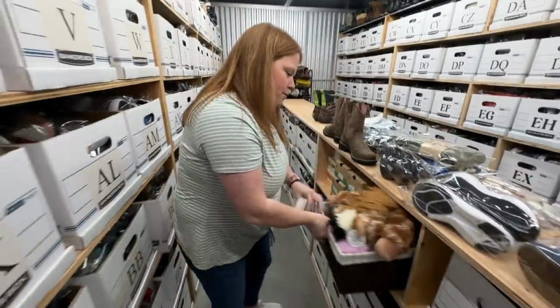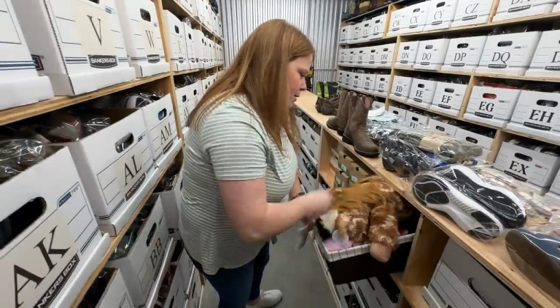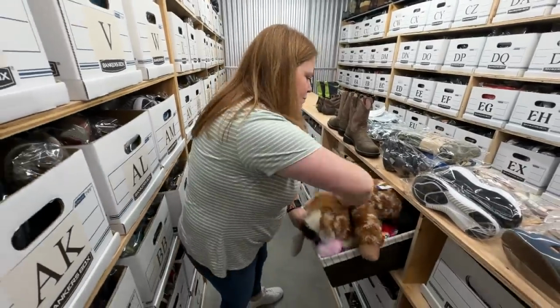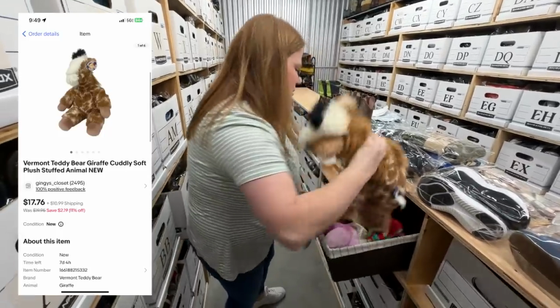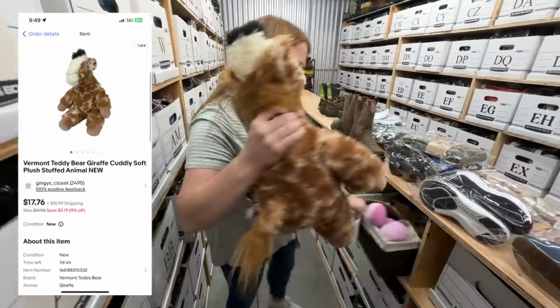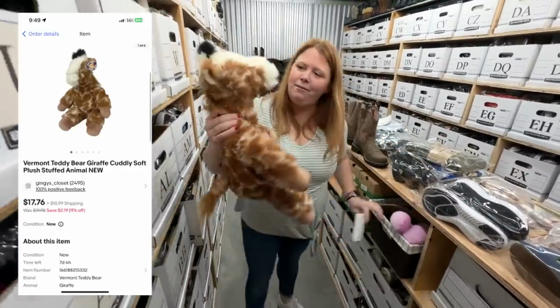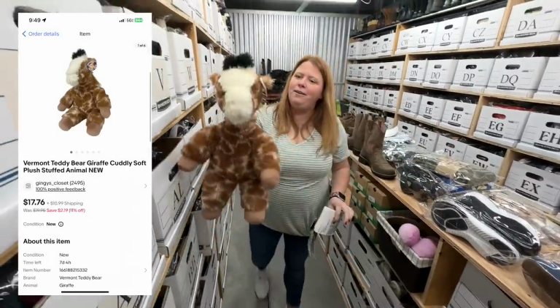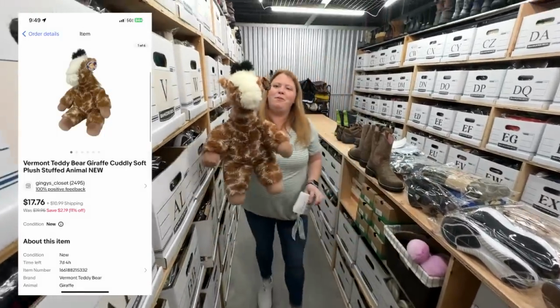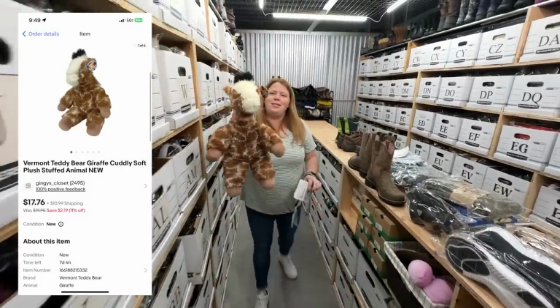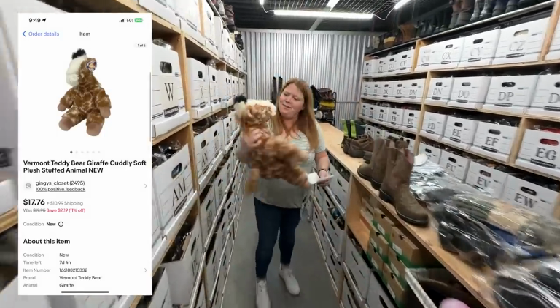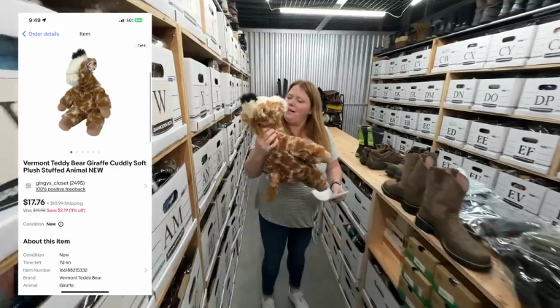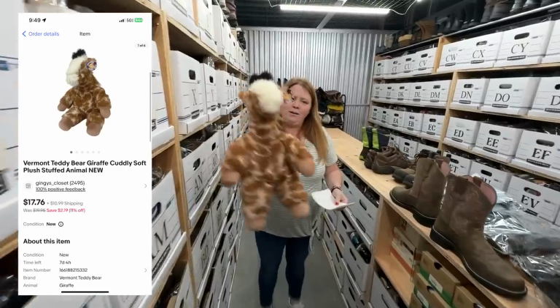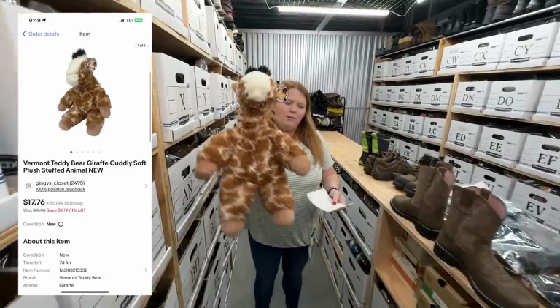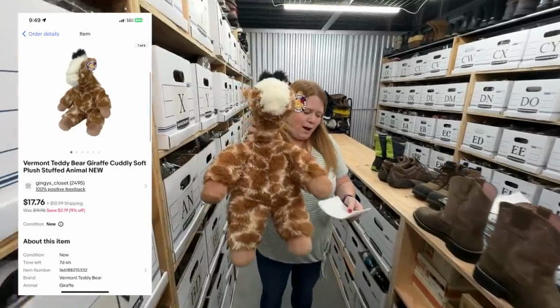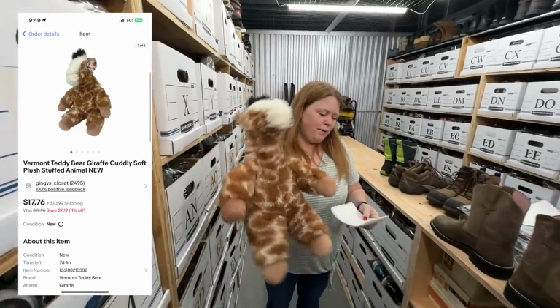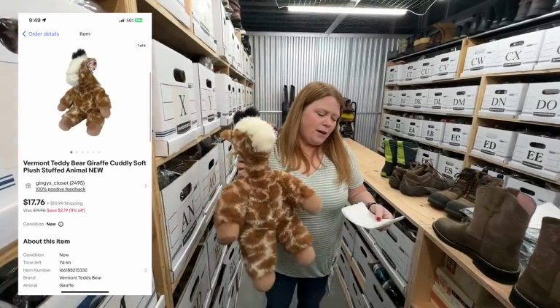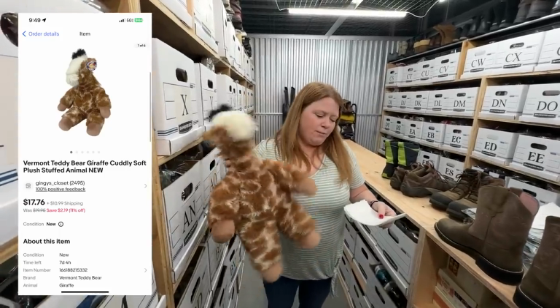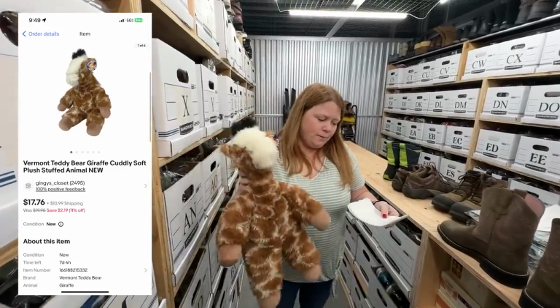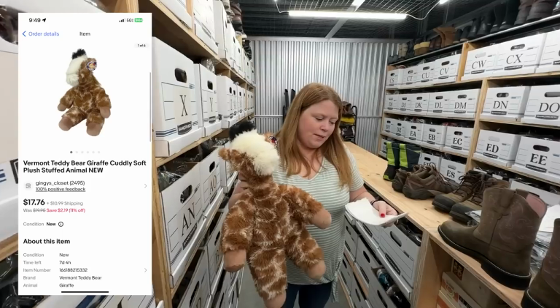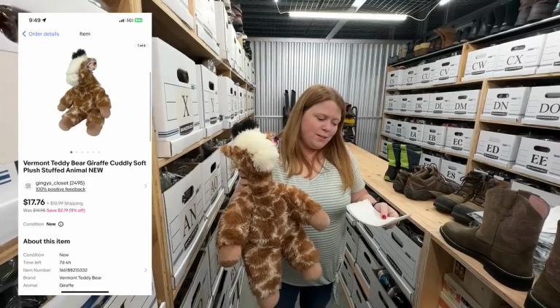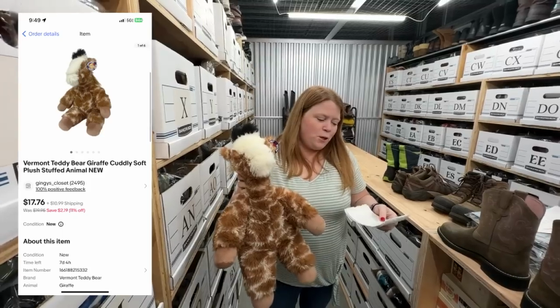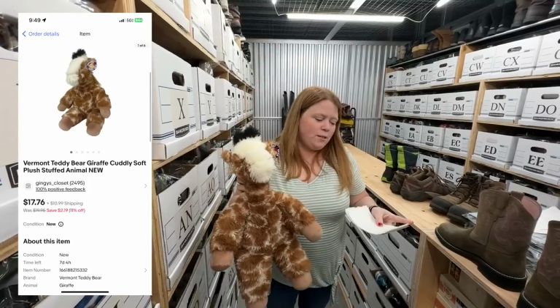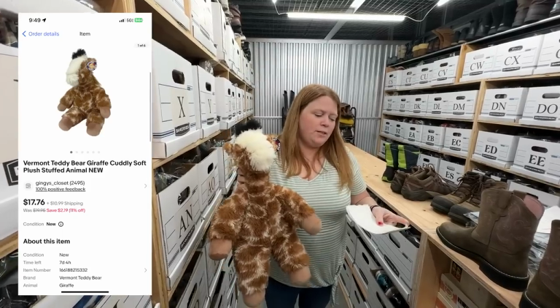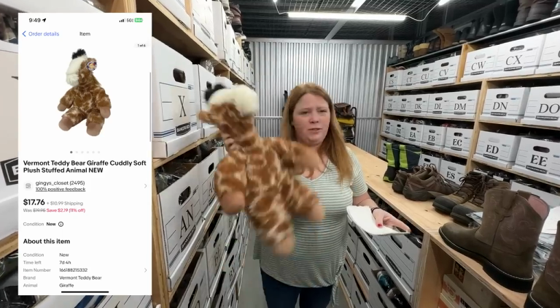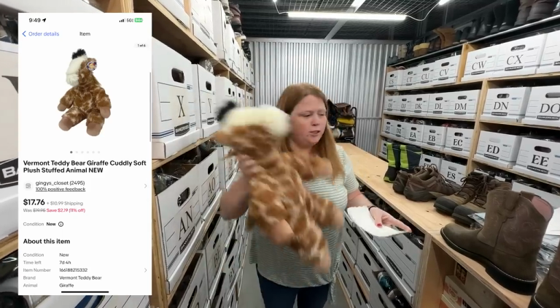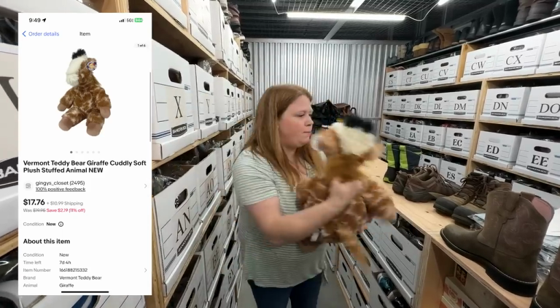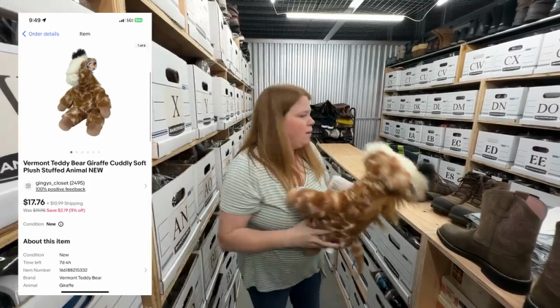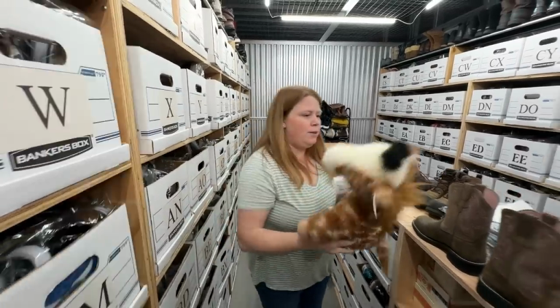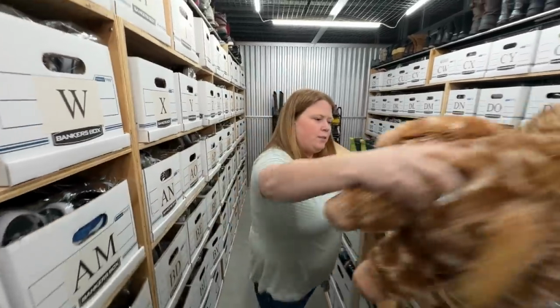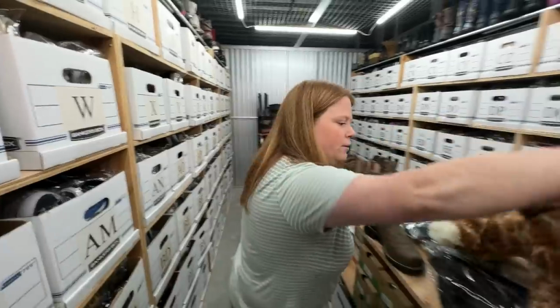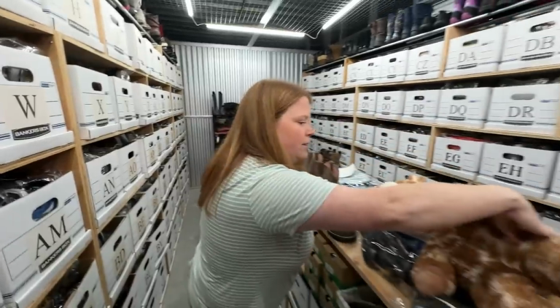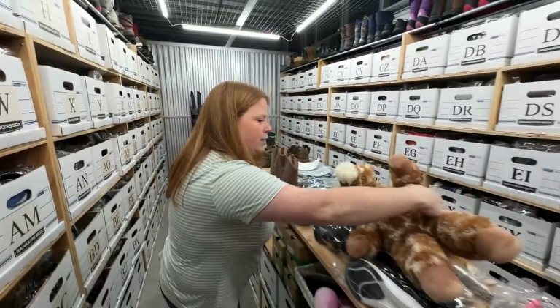This was in our recent bins haul. I sold the teddy bear company giraffe — bought at the bins with a $2.43 cost of goods, sold for $15 plus shipping. It sold really fast too. He's cute.